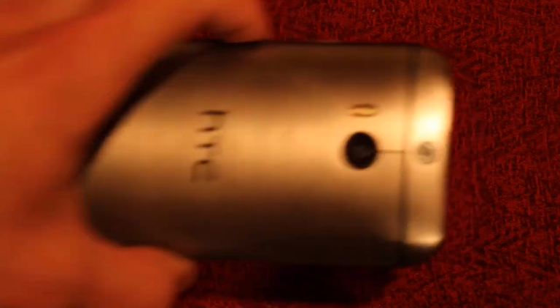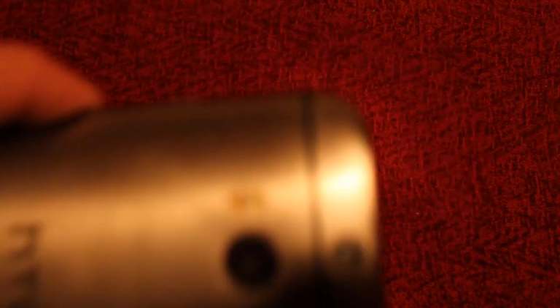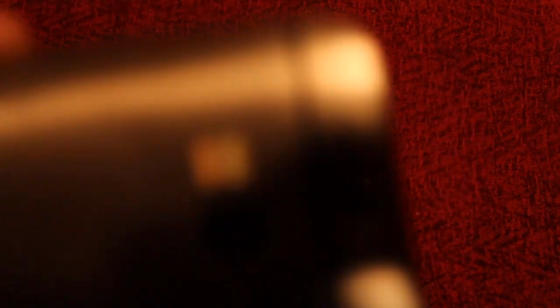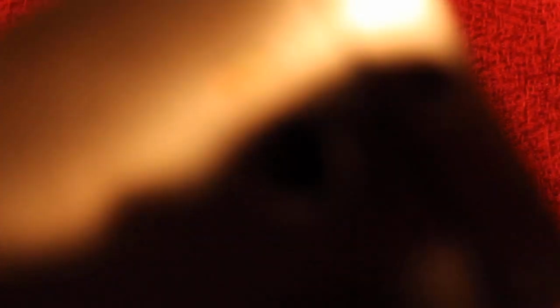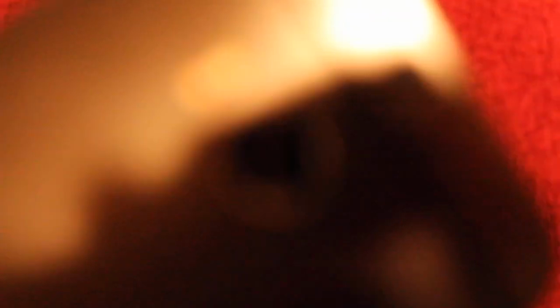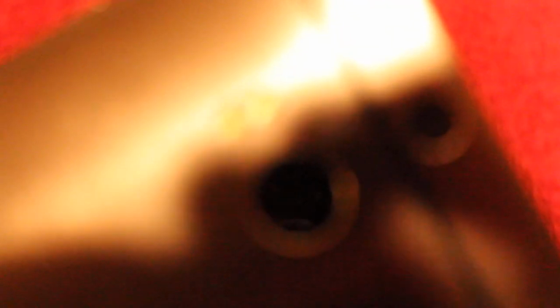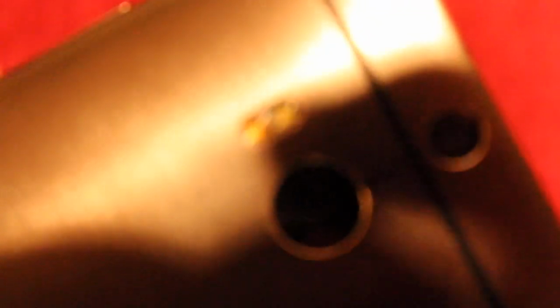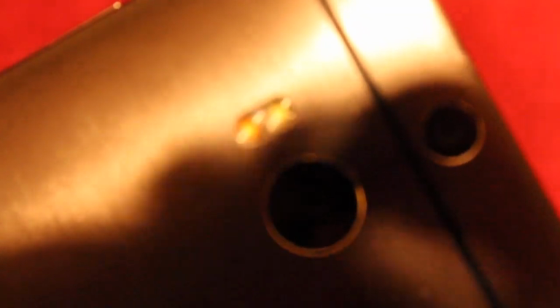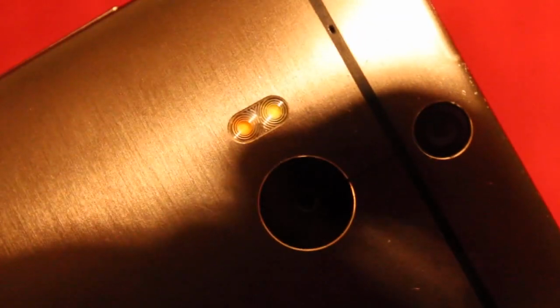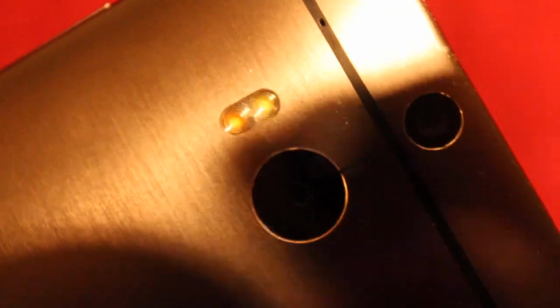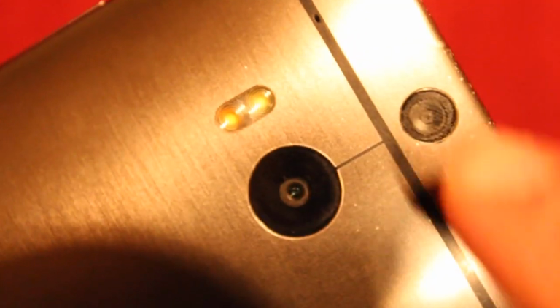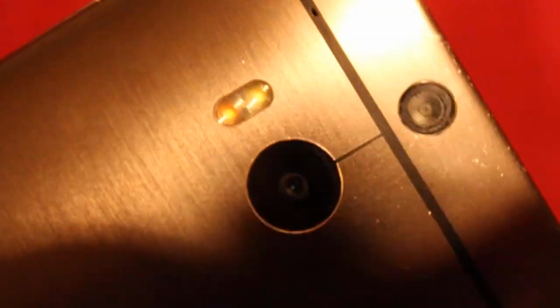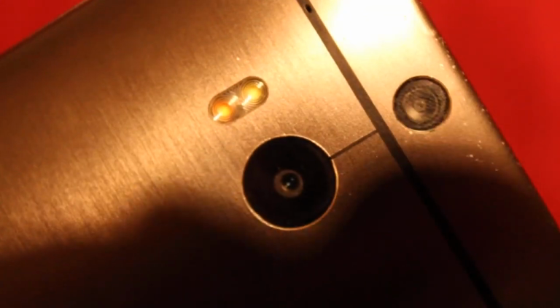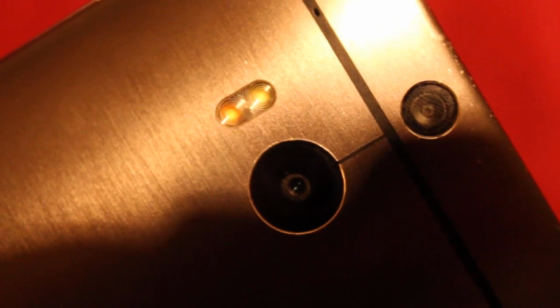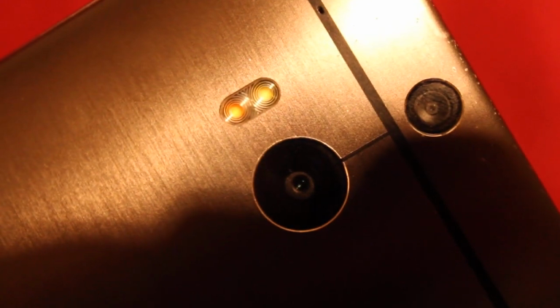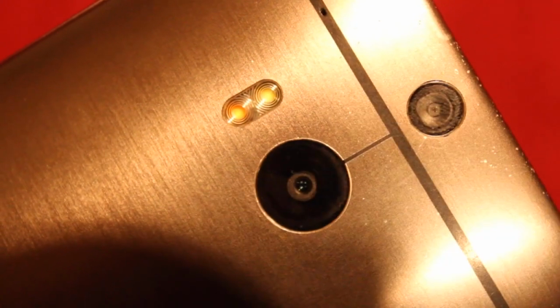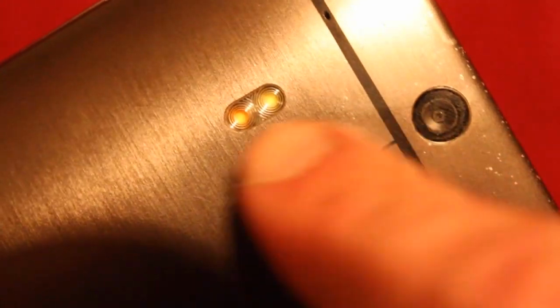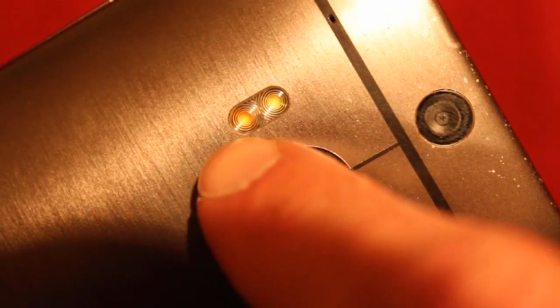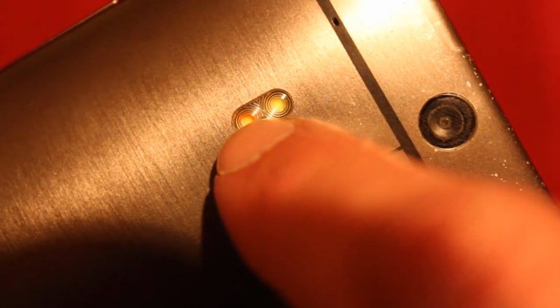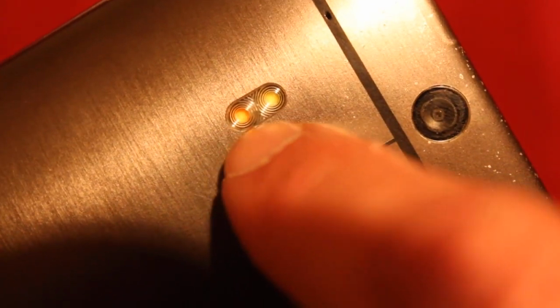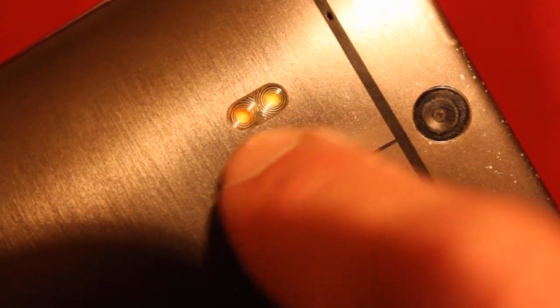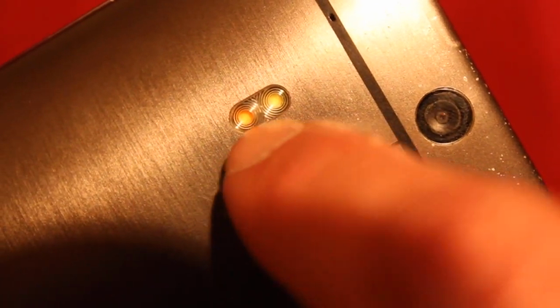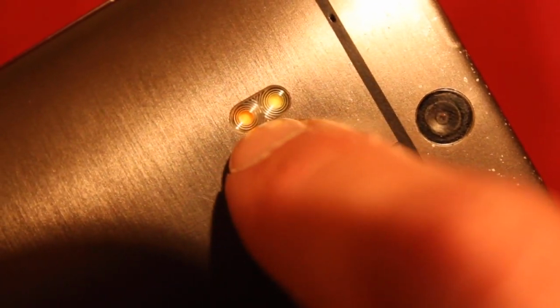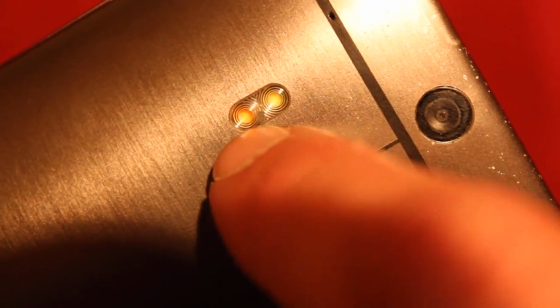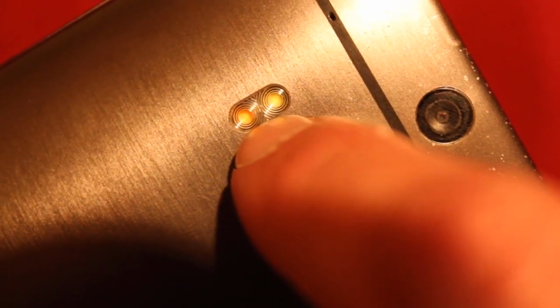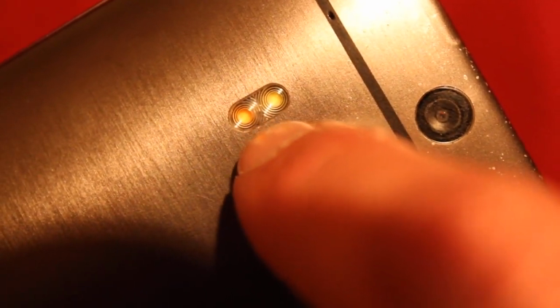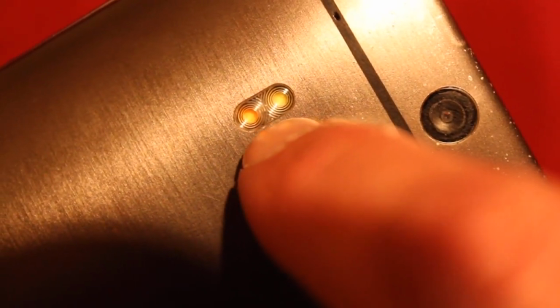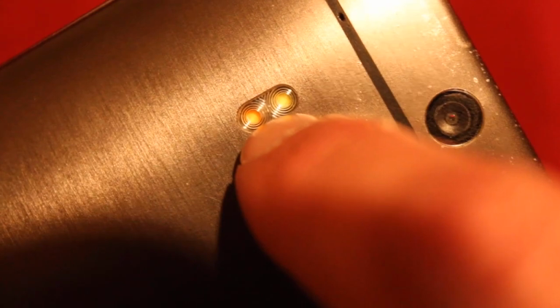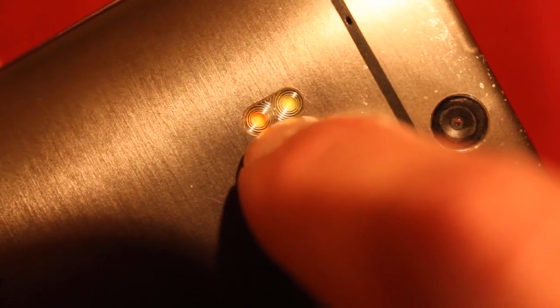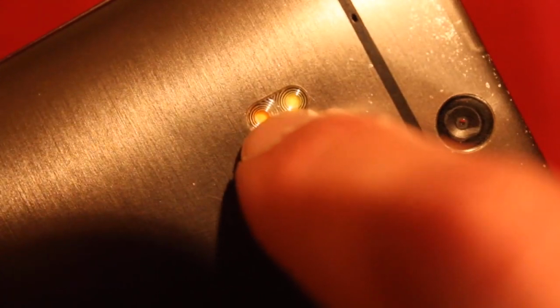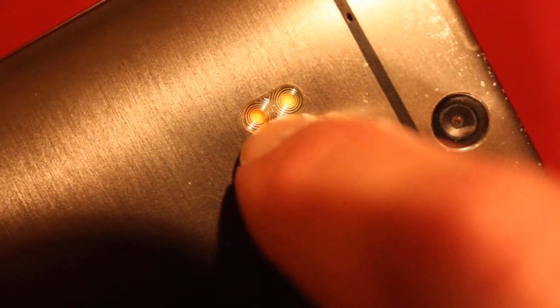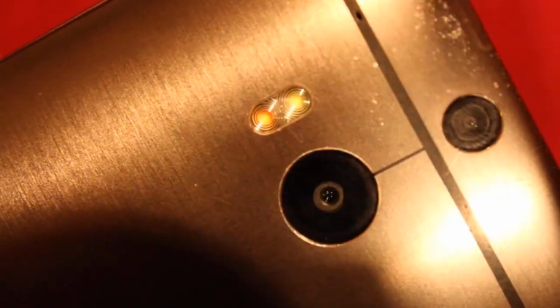On this phone, there's this flash. In between those two flashlights, there is the water damage sticker.